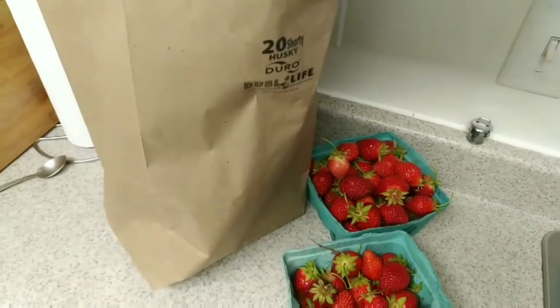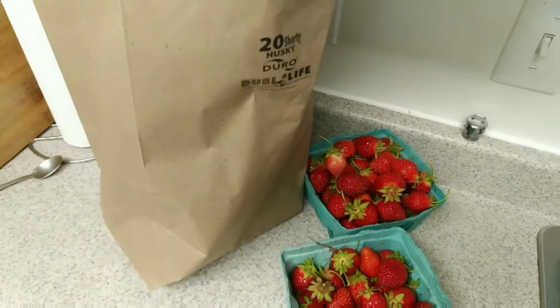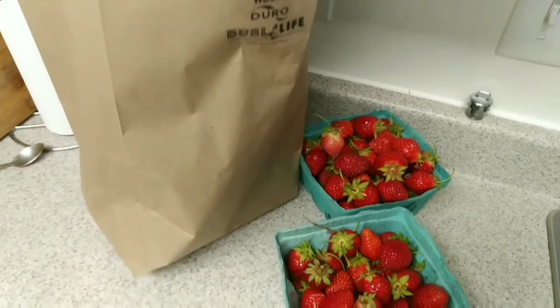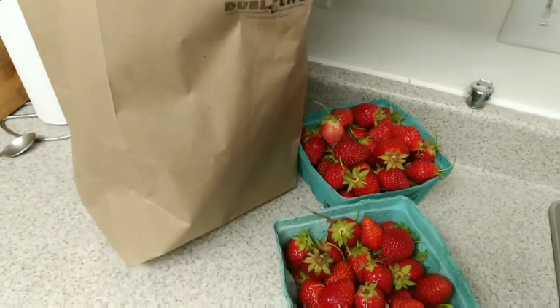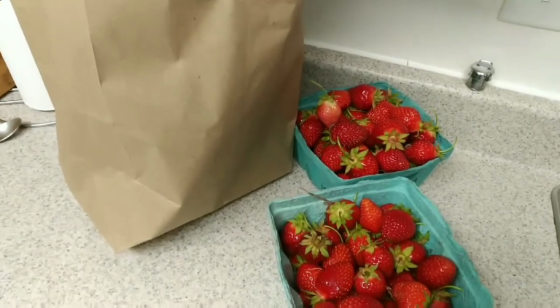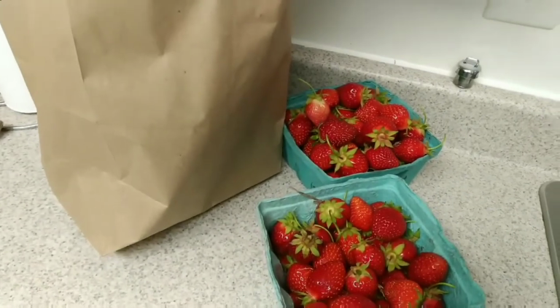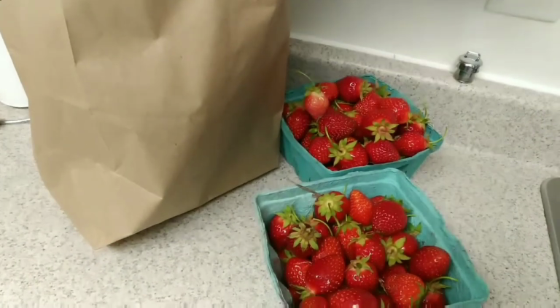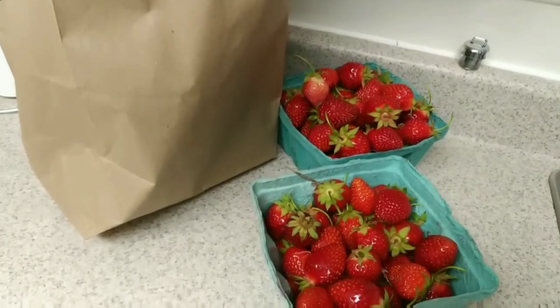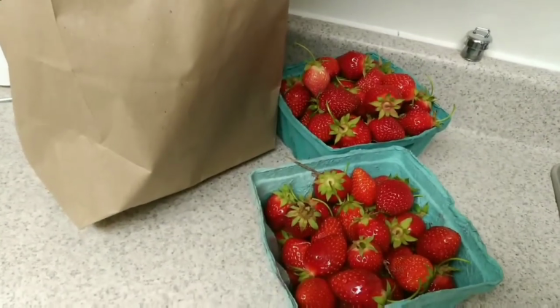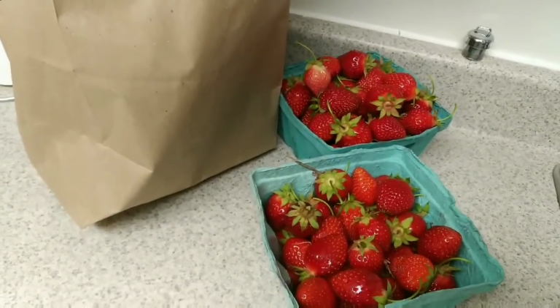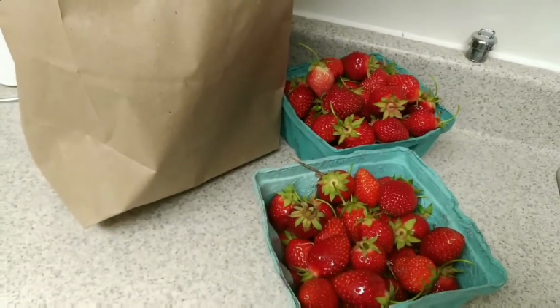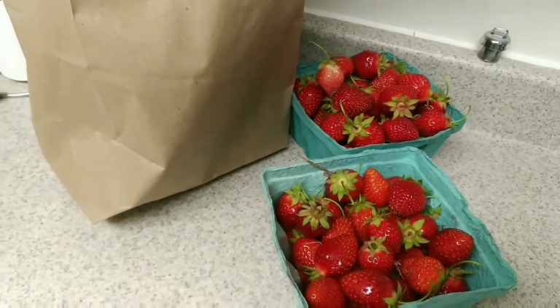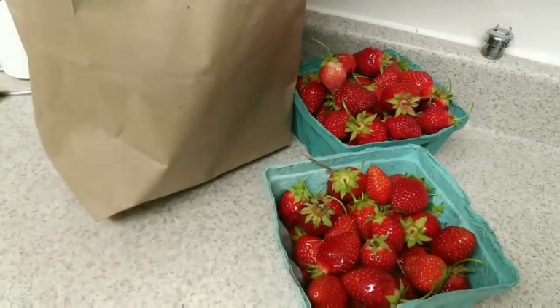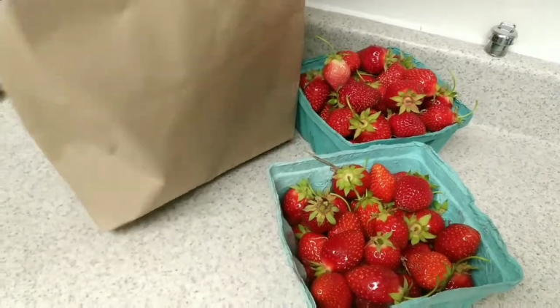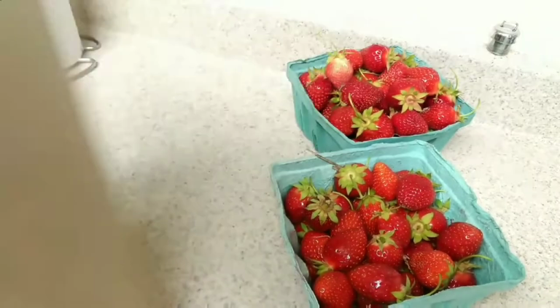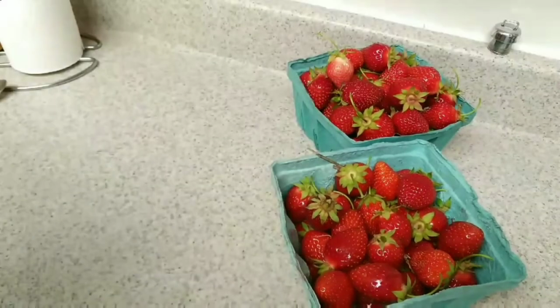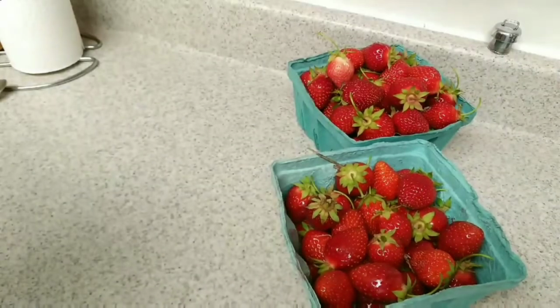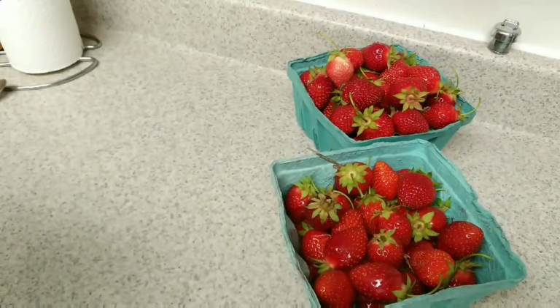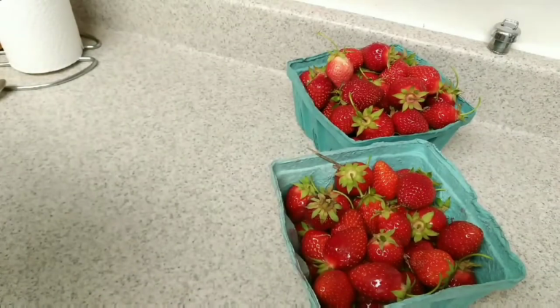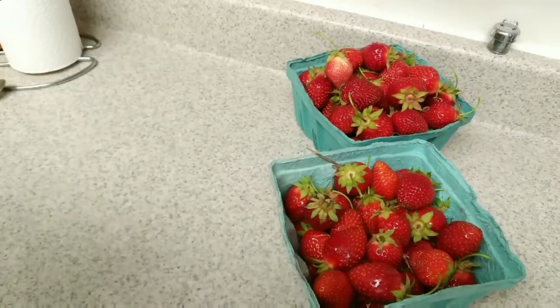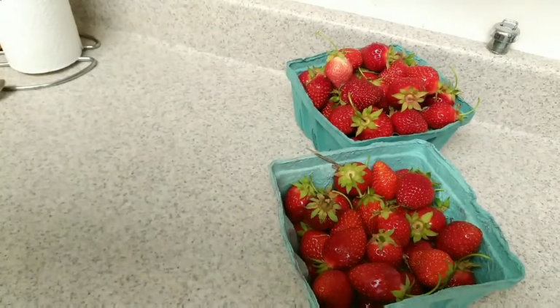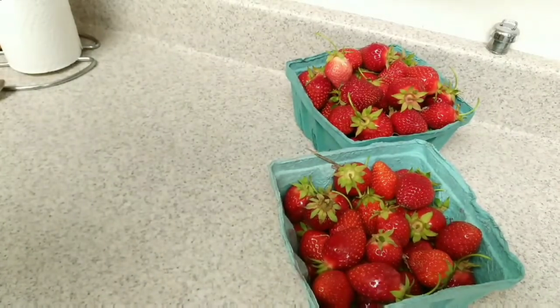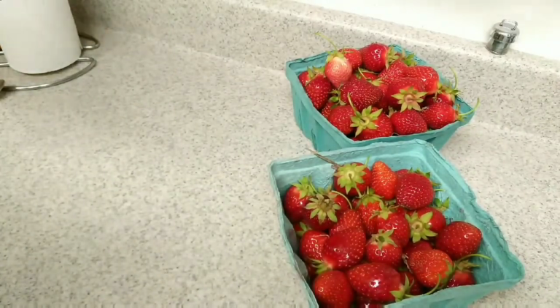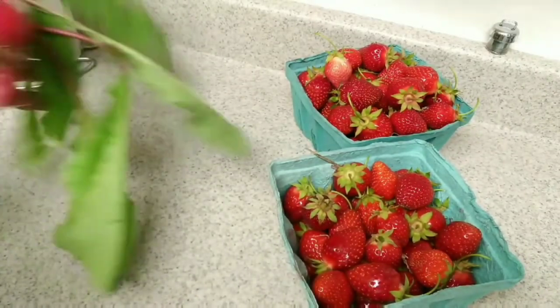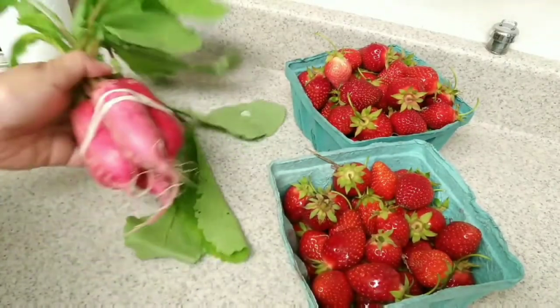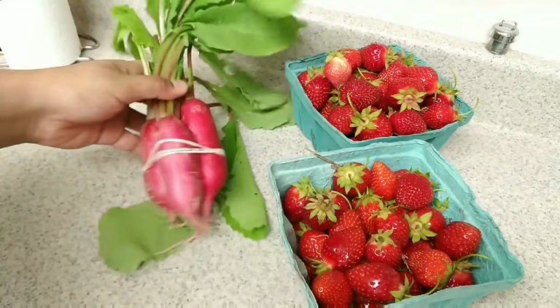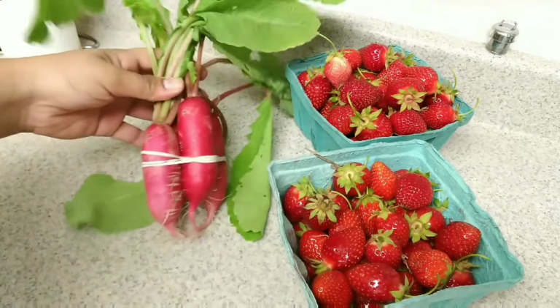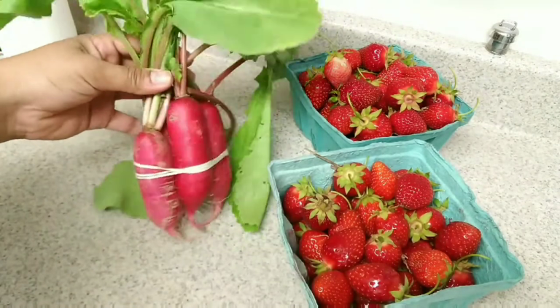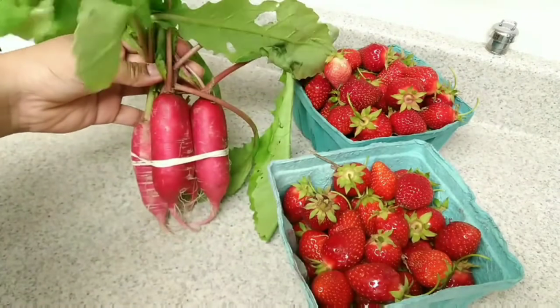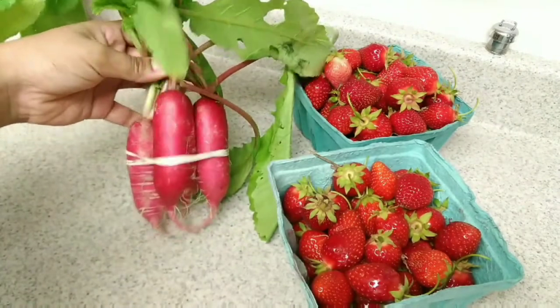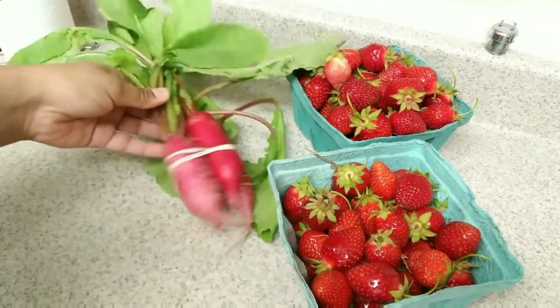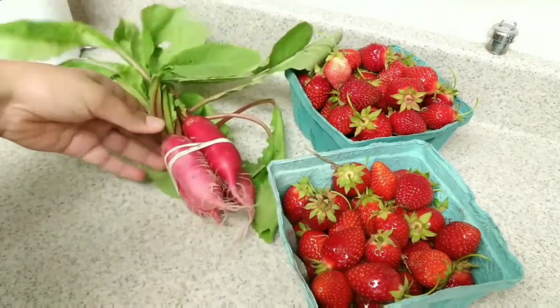We have two strawberries. We will come to the farm market. We will come to the vegetables. I will add a roast for the two ingredients.